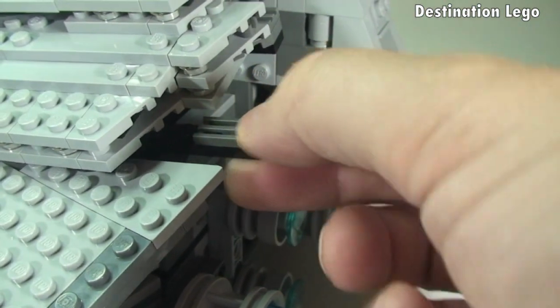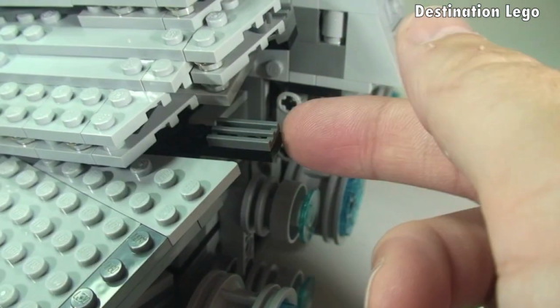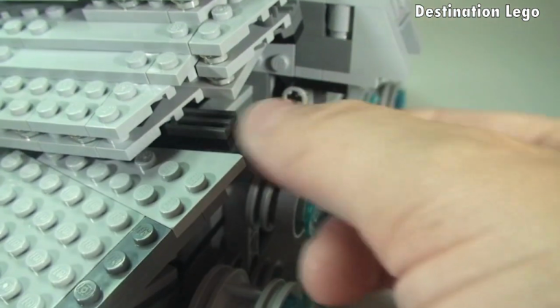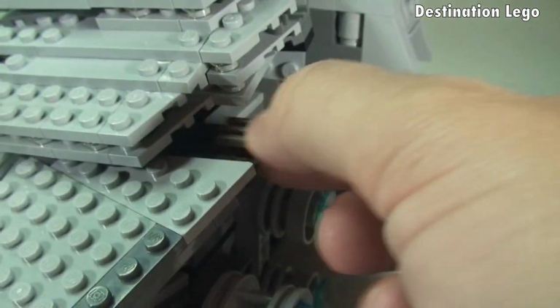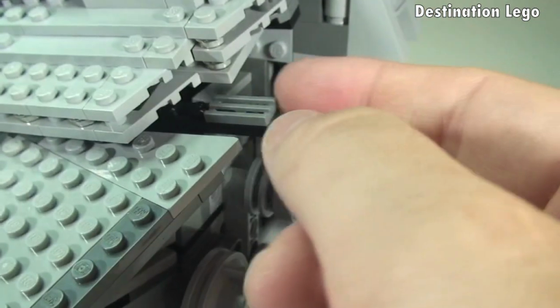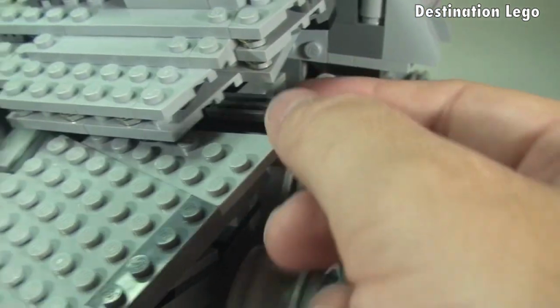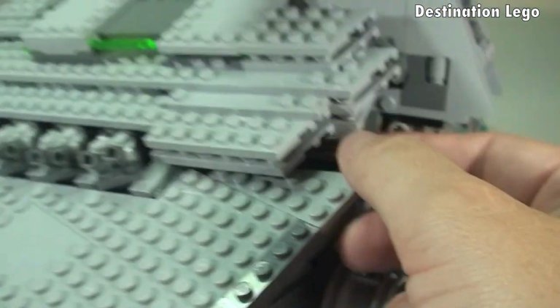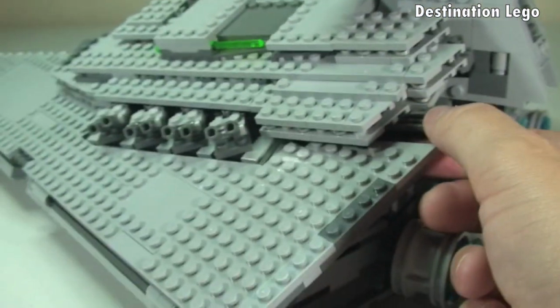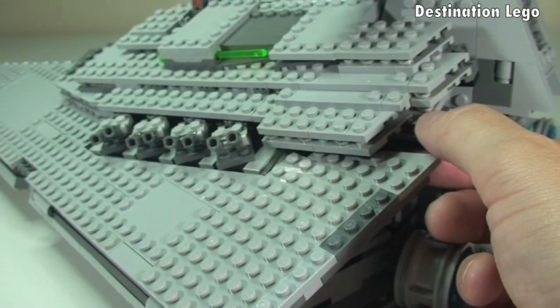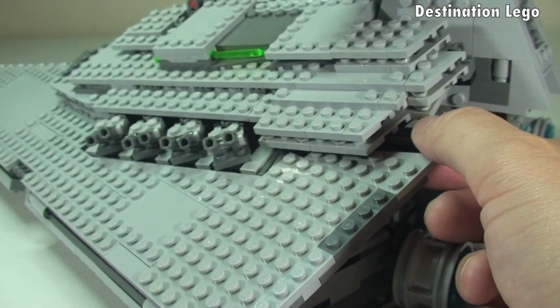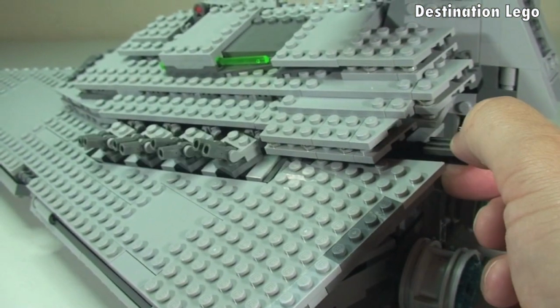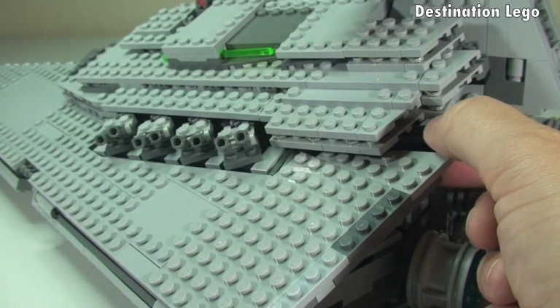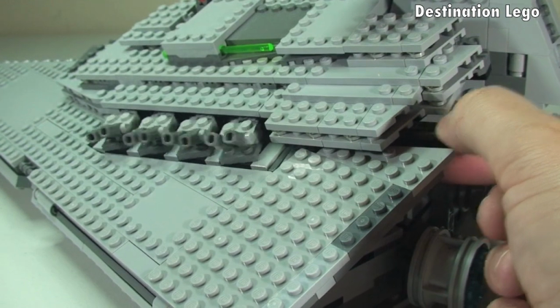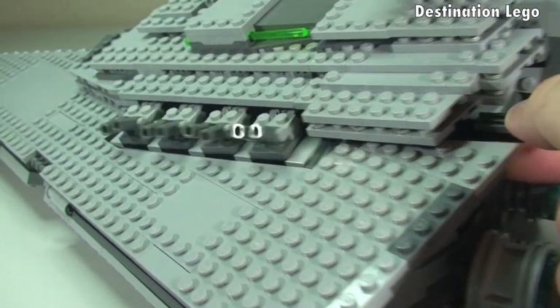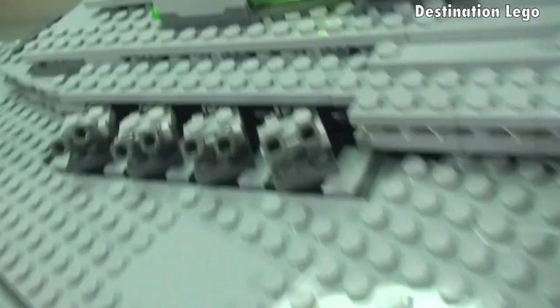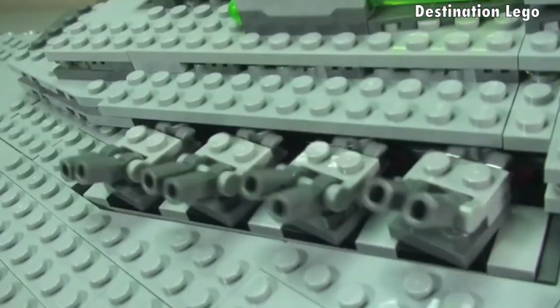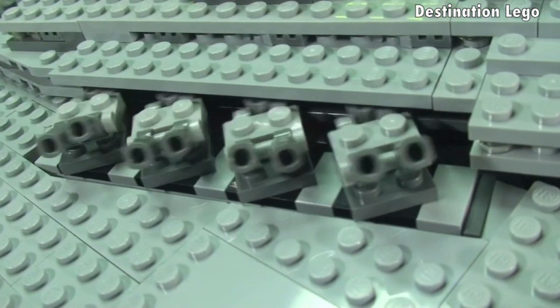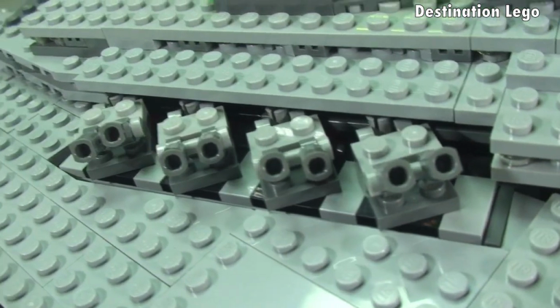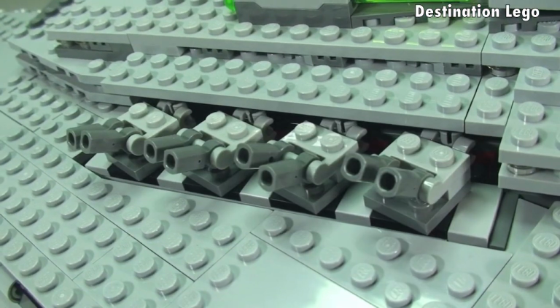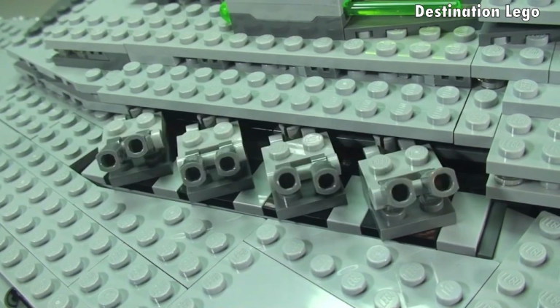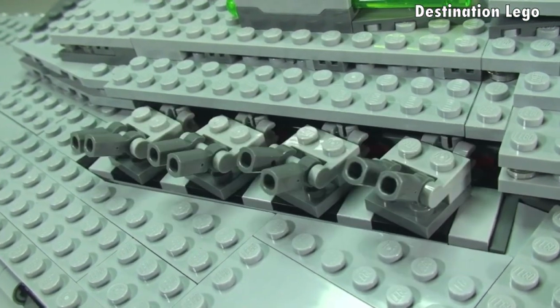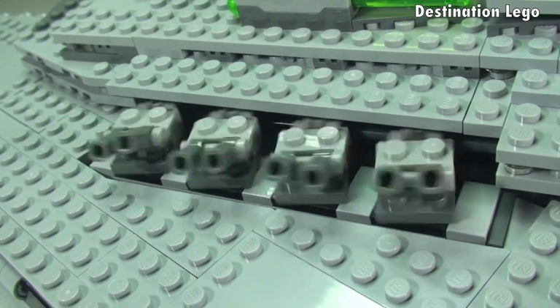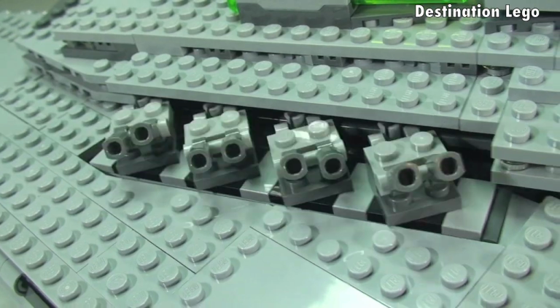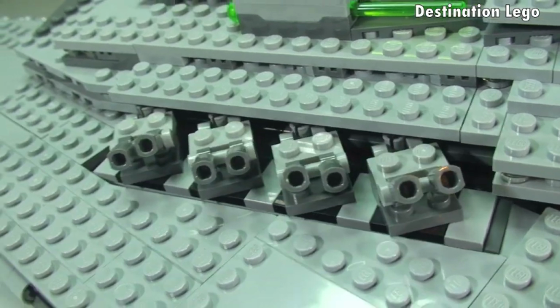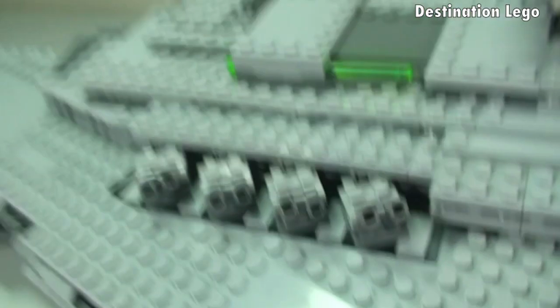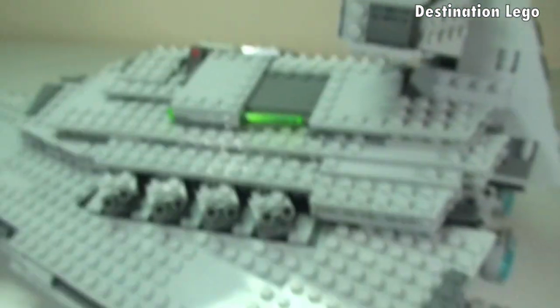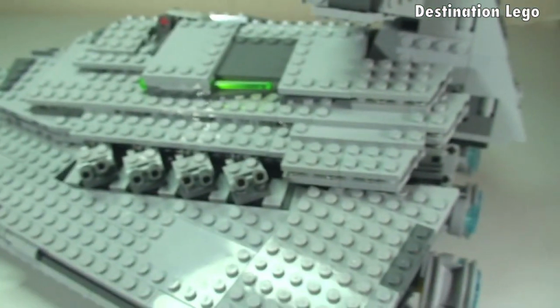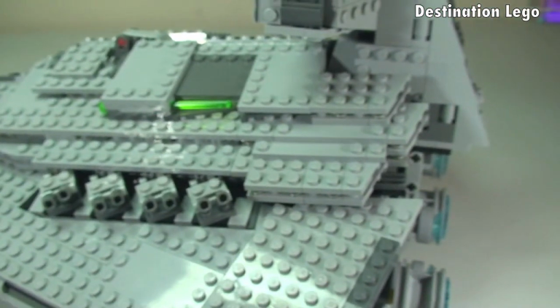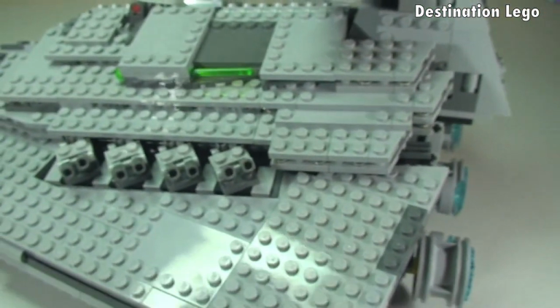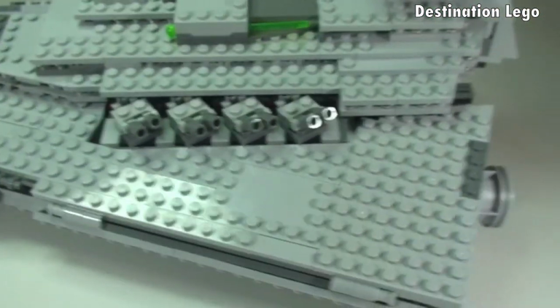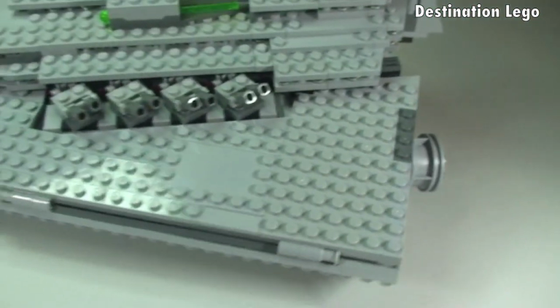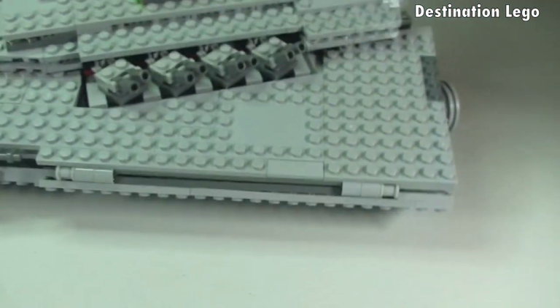There's a piece here that pulls out and pushes back in. As I pull it out and push it in, you can see these laser cannons manoeuvre. That same function is identical on the other side.